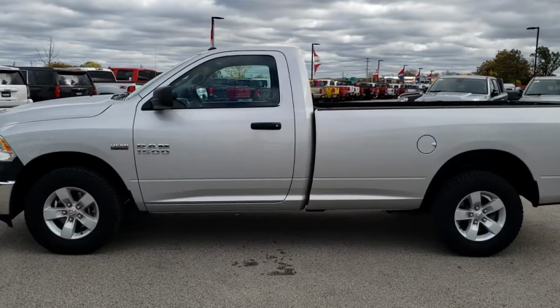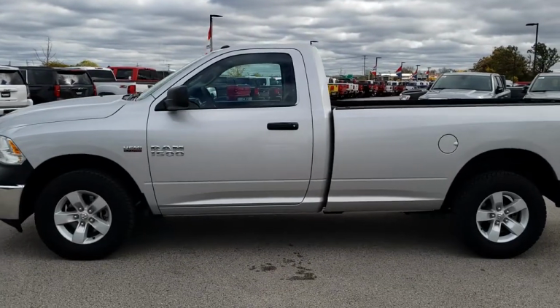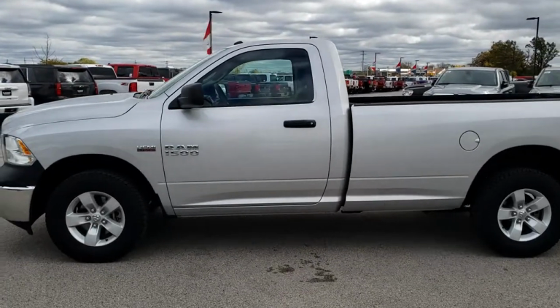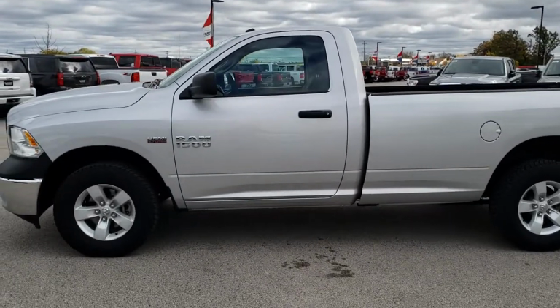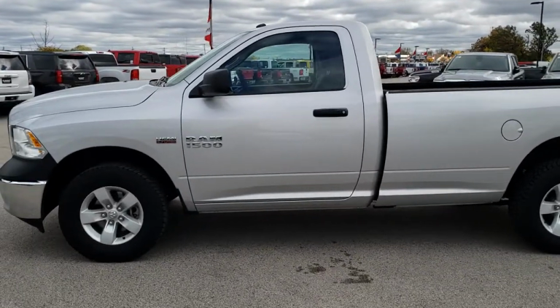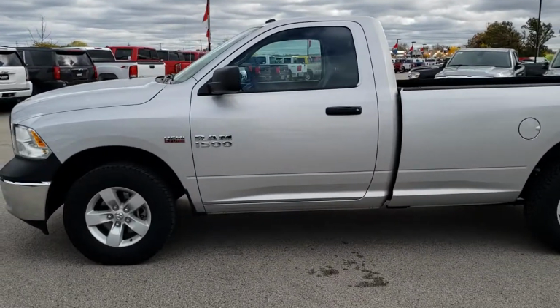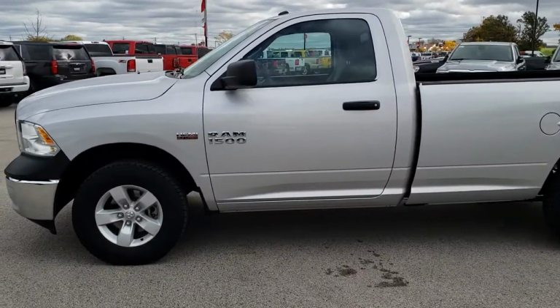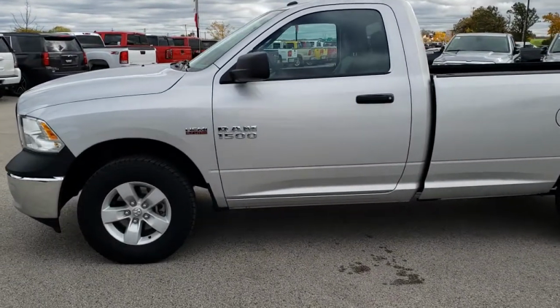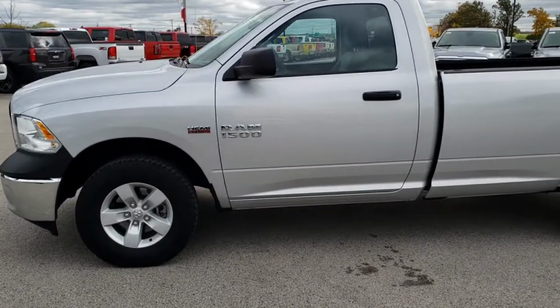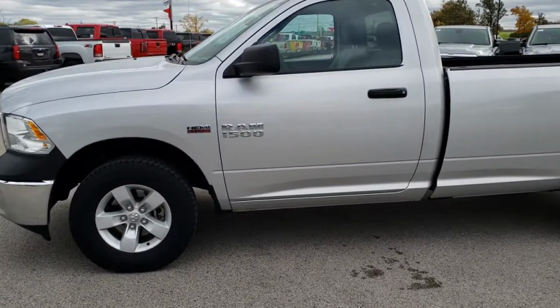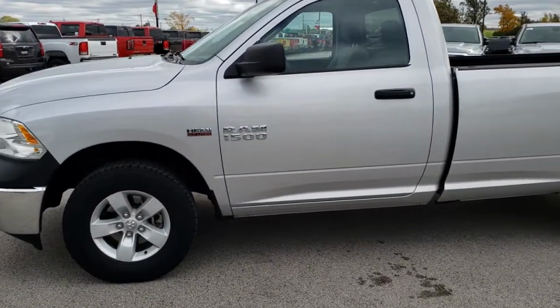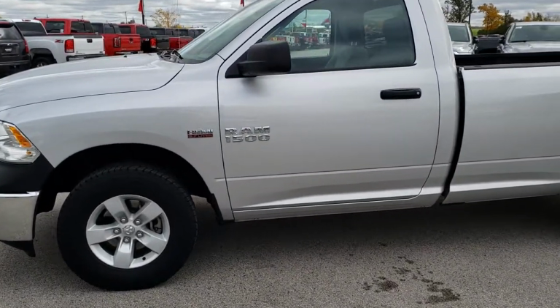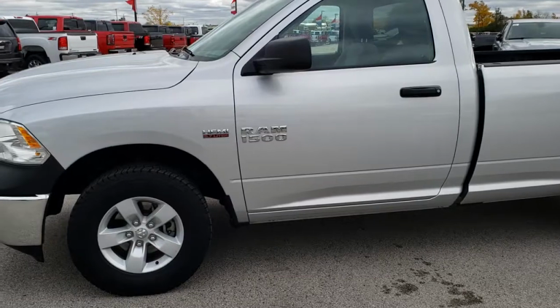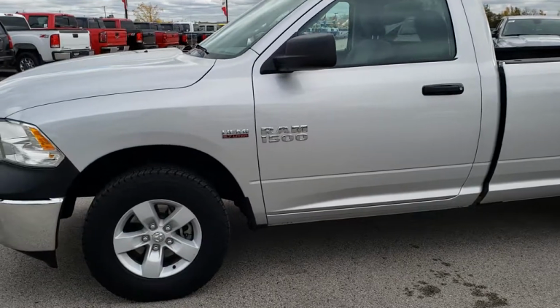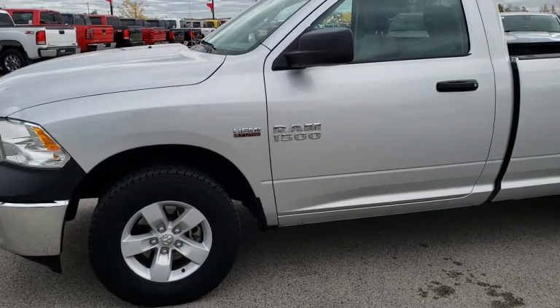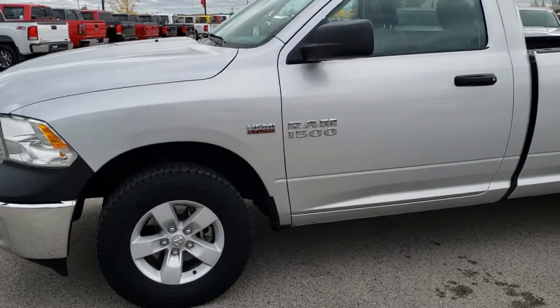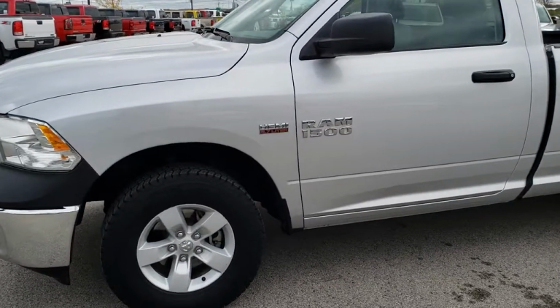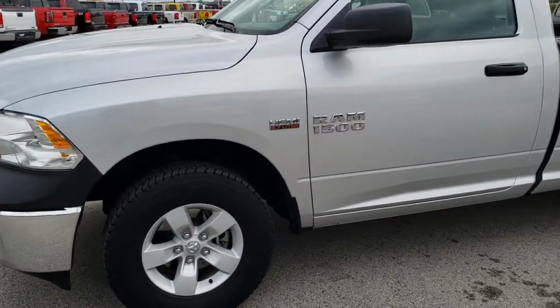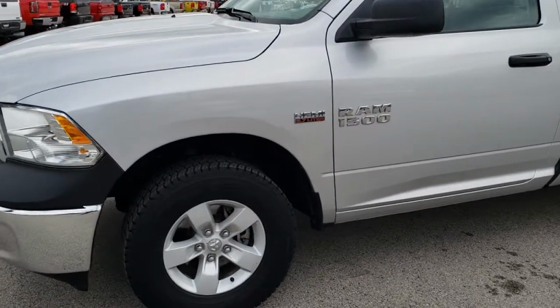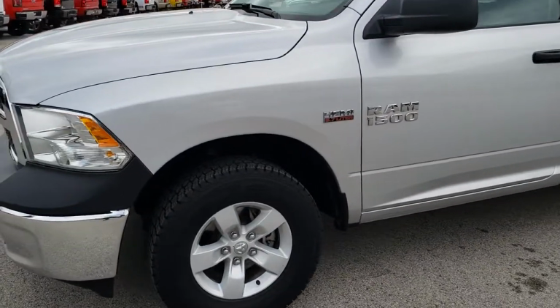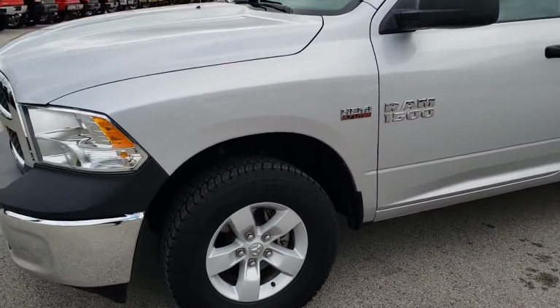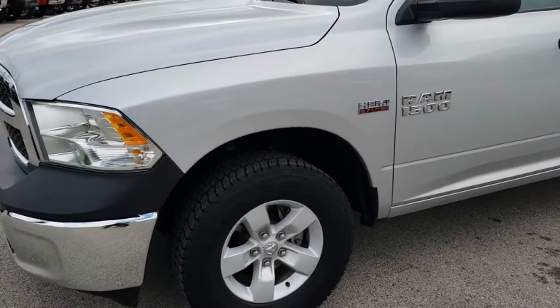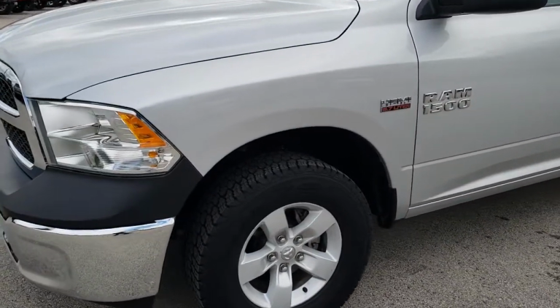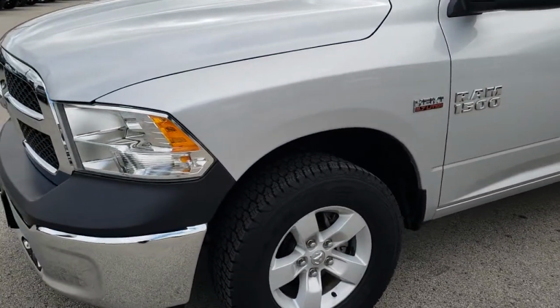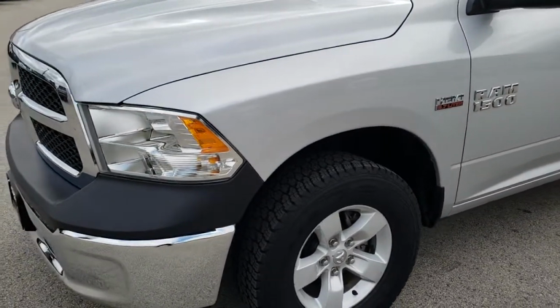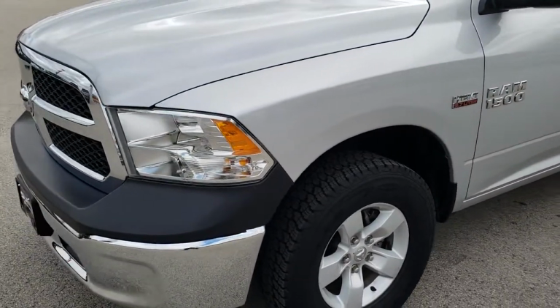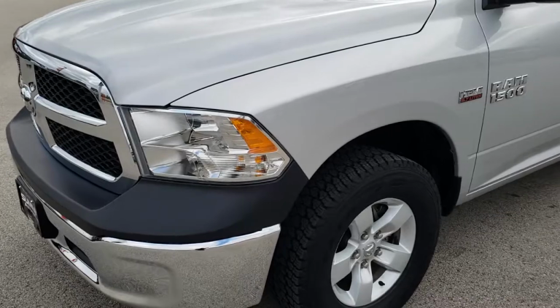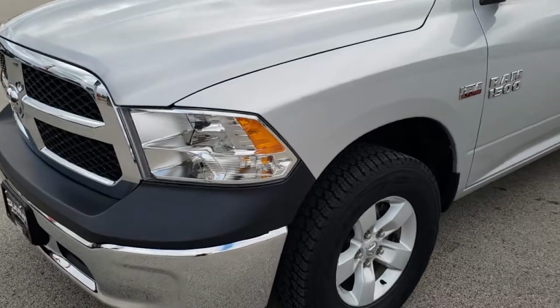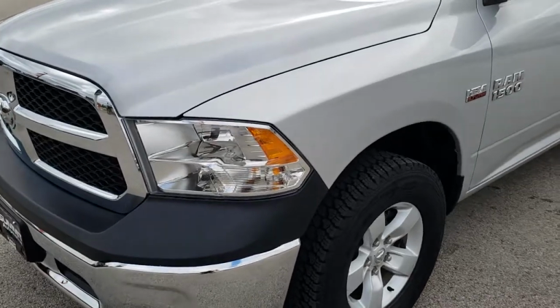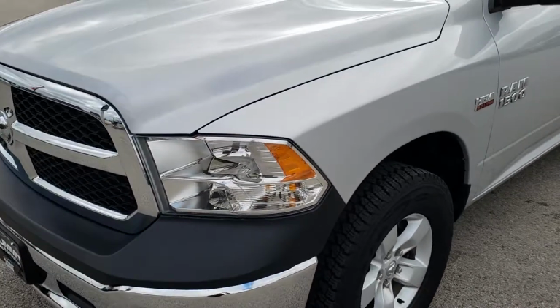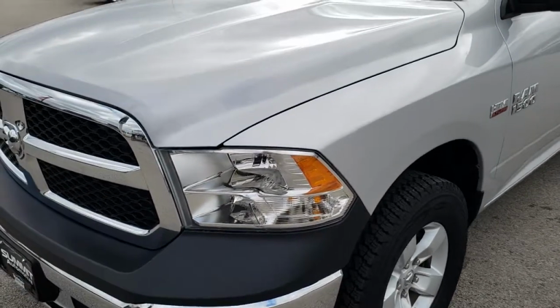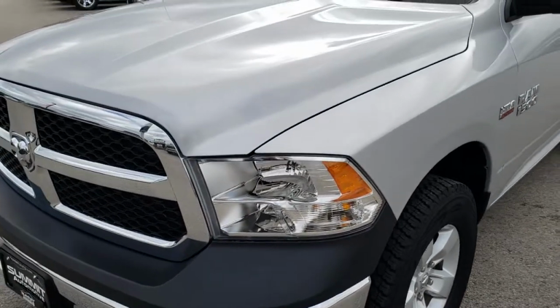This is stock number 7323A. We are here at Summit Automotive in Fond du Lac, Wisconsin — your new and used Ram headquarters. Remember, we are the guys with the trucks on 41.